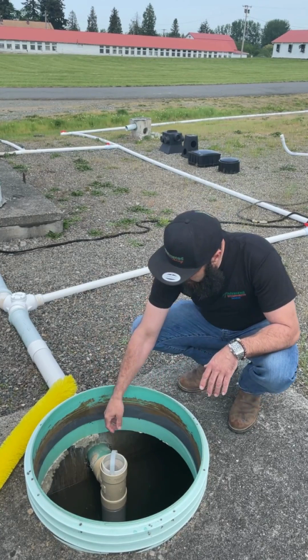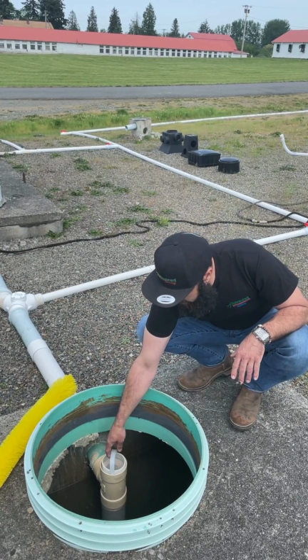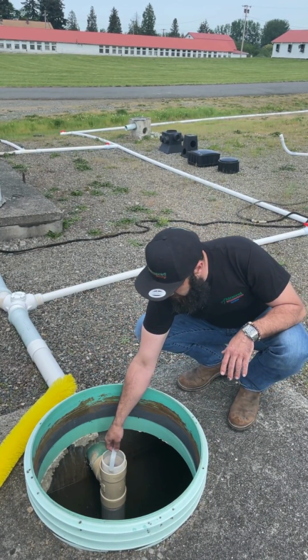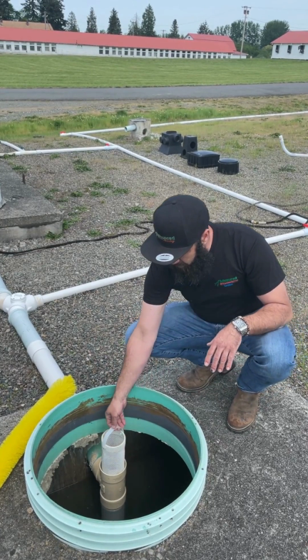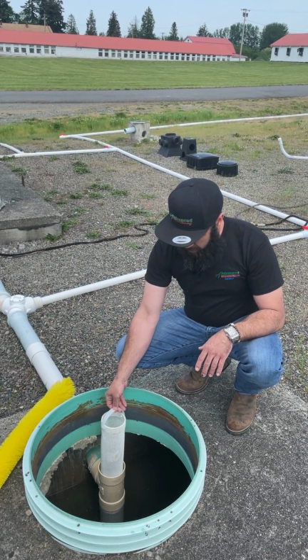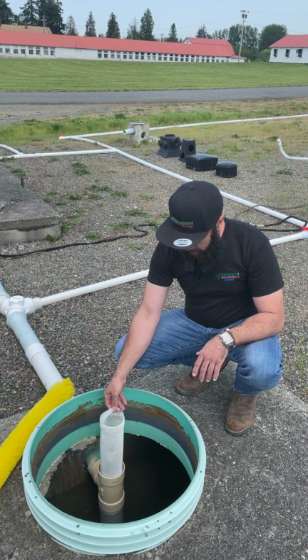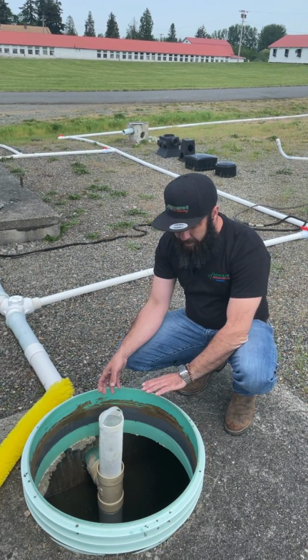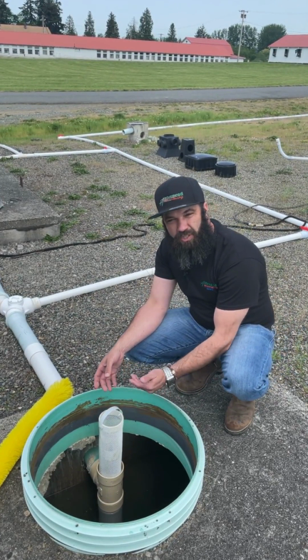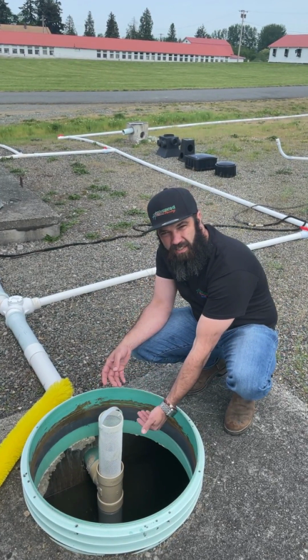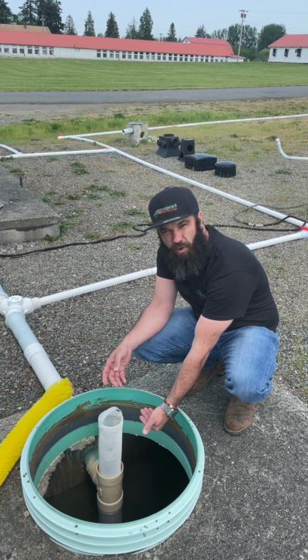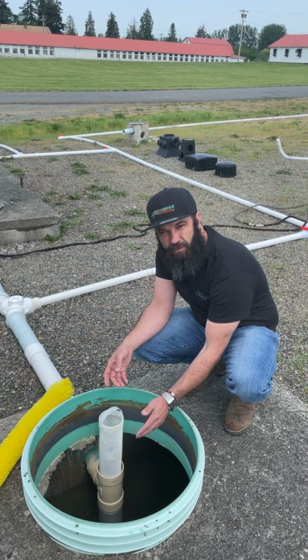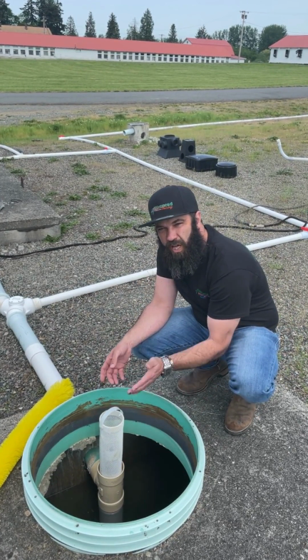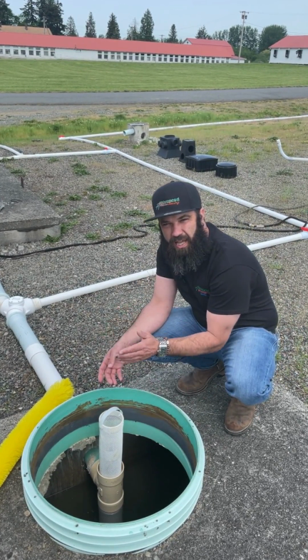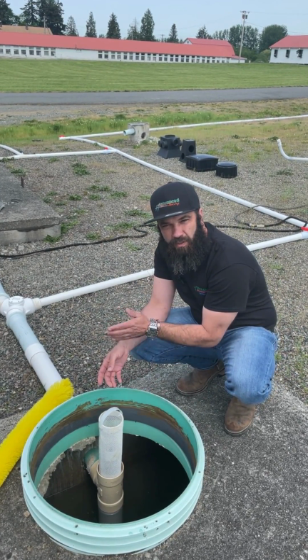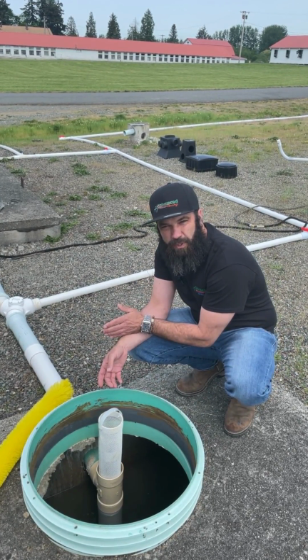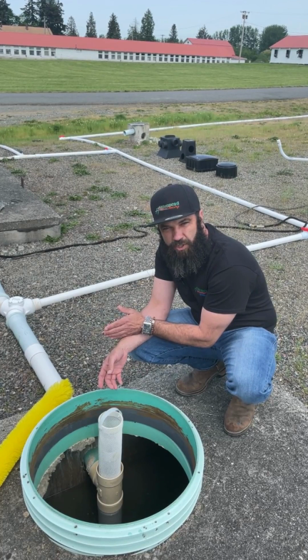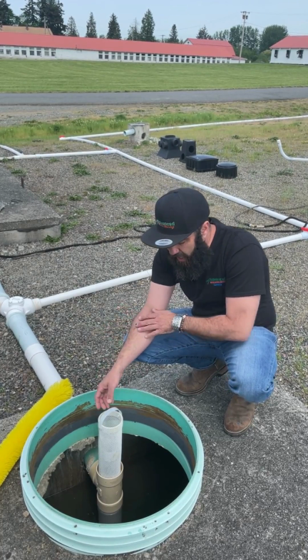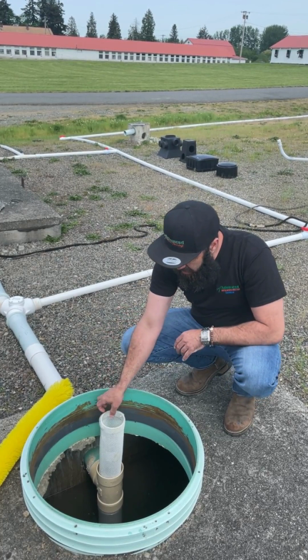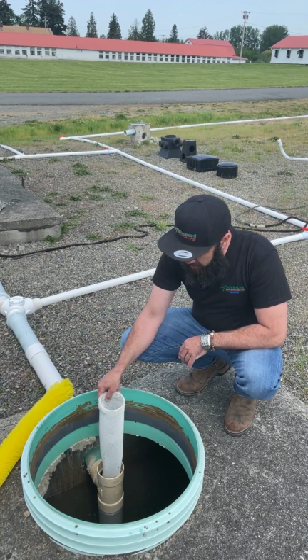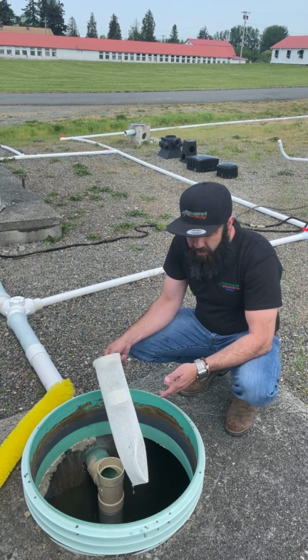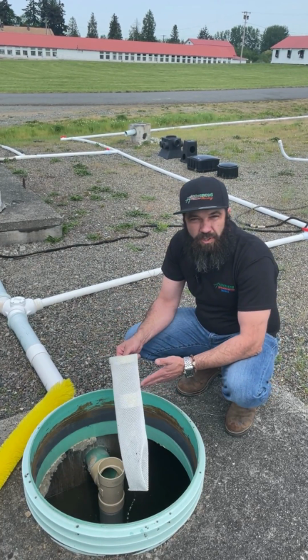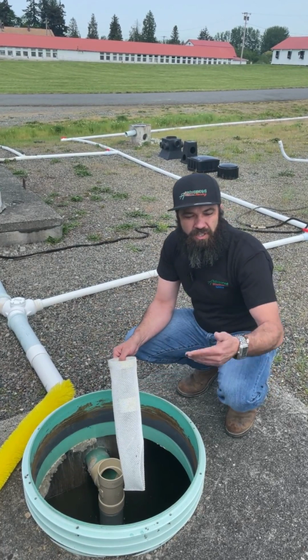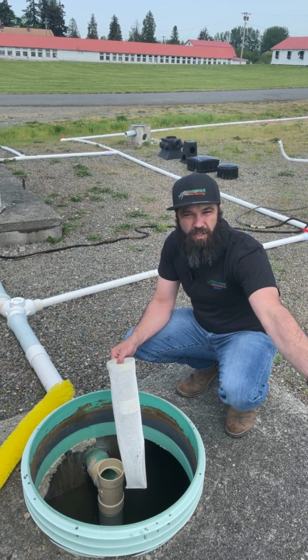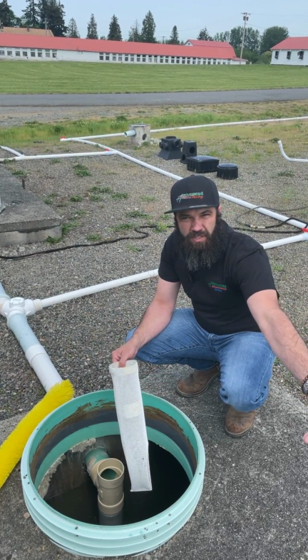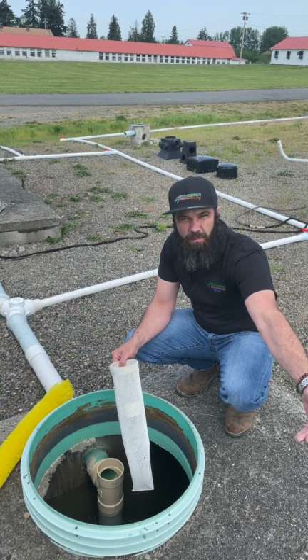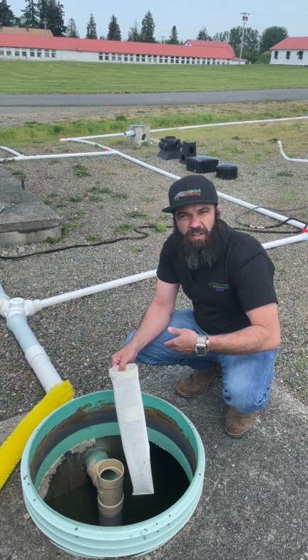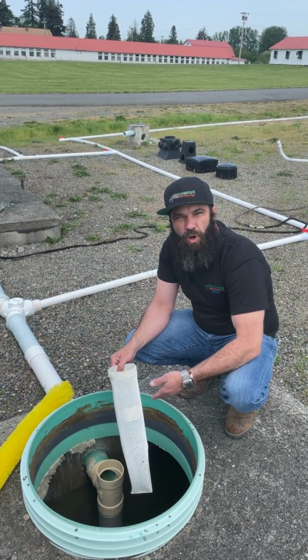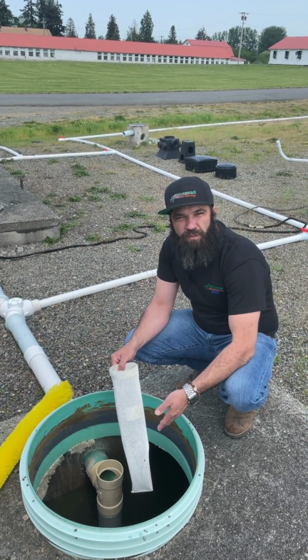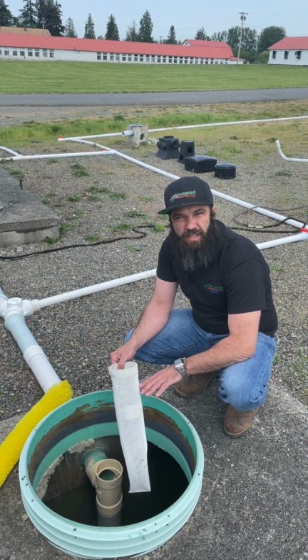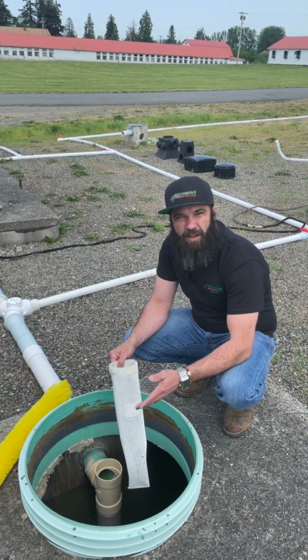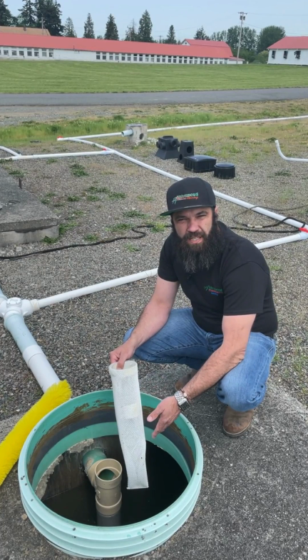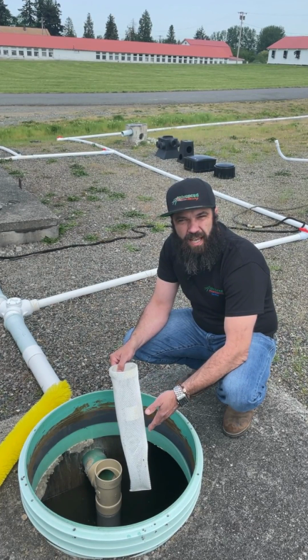If you had to clean your filter, you would want to pull it up. Make sure your tank gets to a normal level so we're not just allowing all of the liquid to go rushing by. You would then take your filter to the front of your system and wash all of the contents back off into the tank.